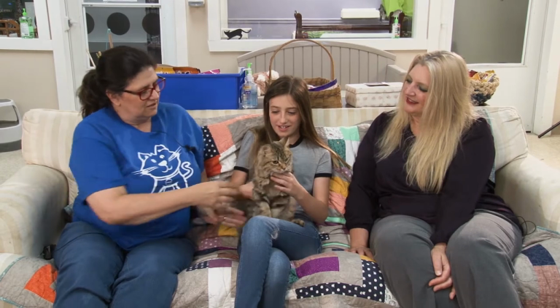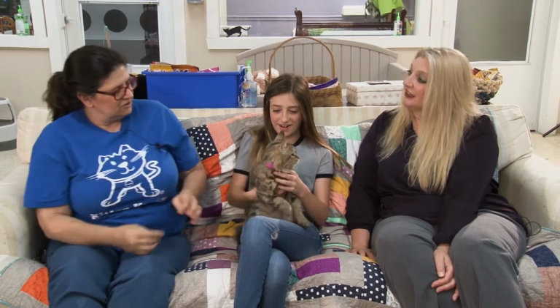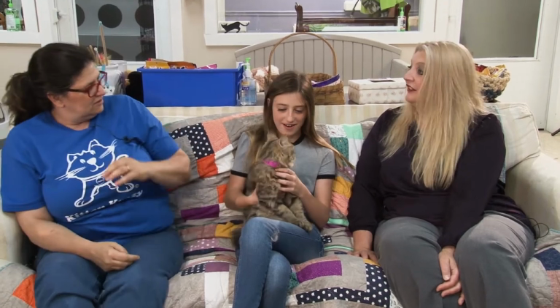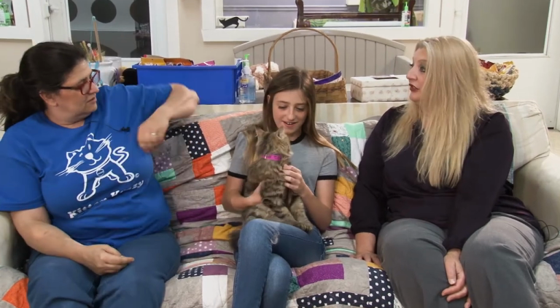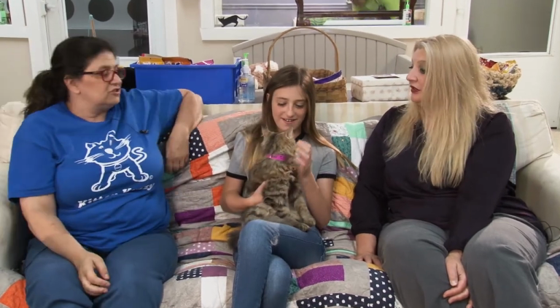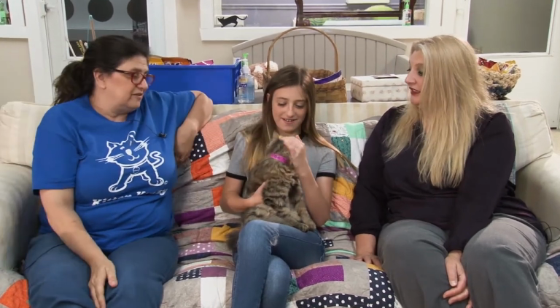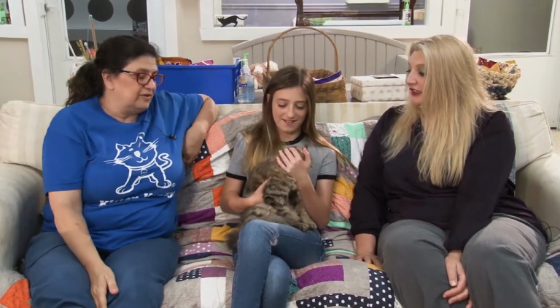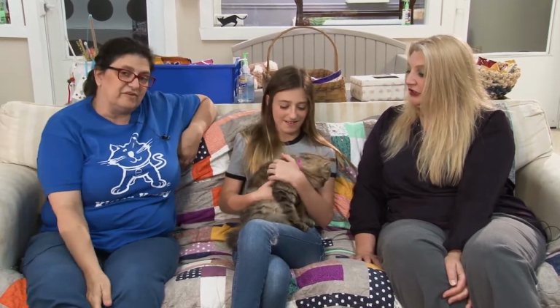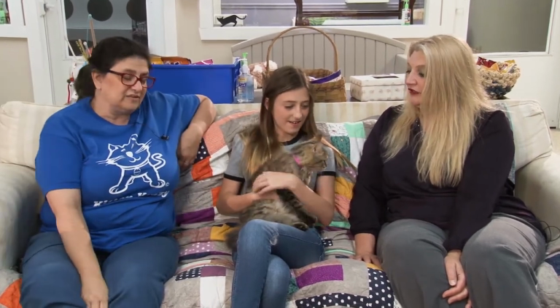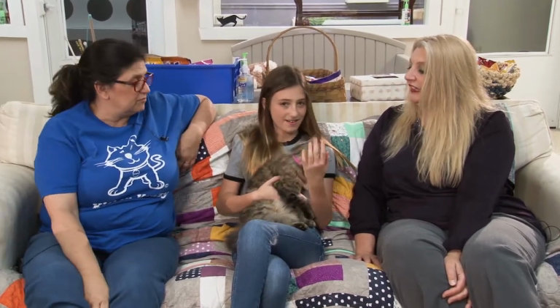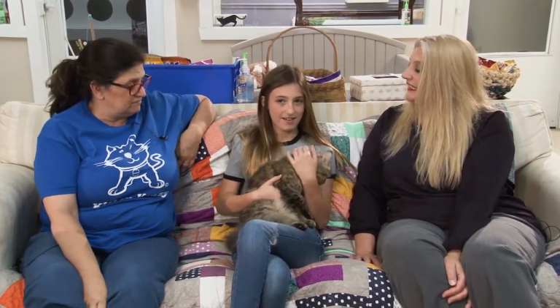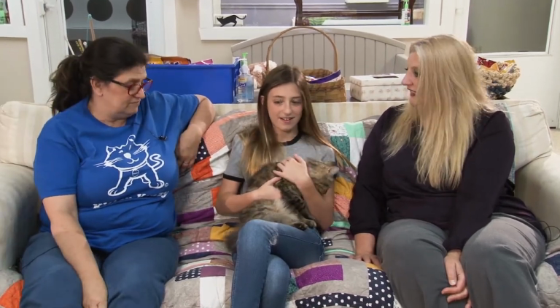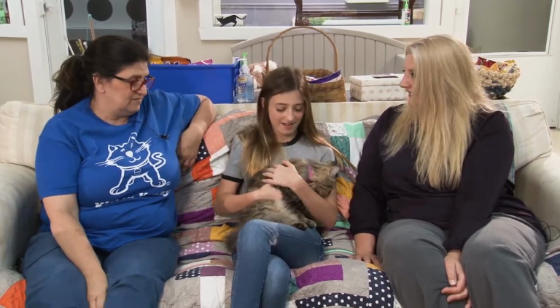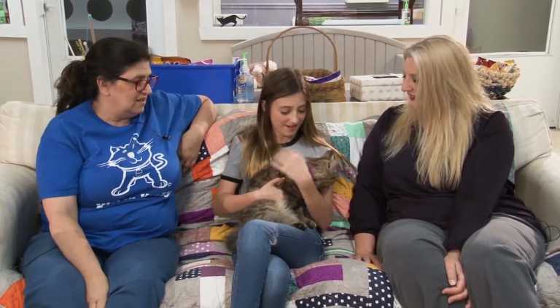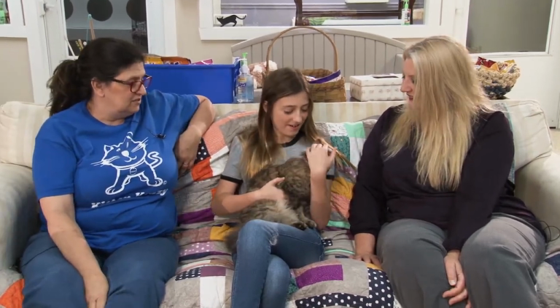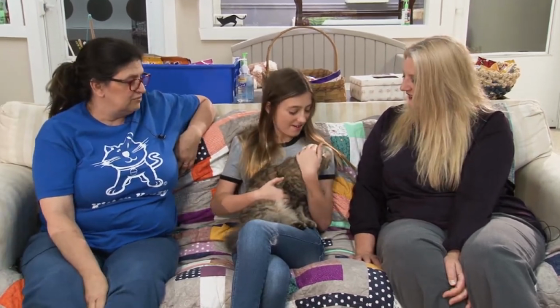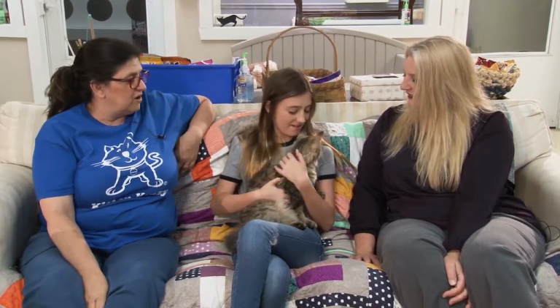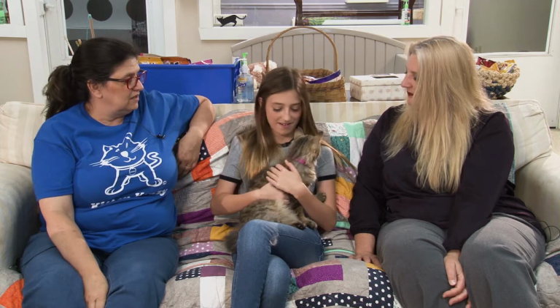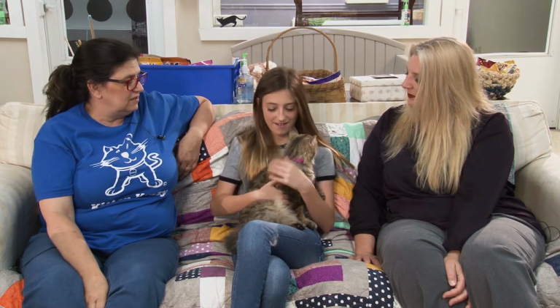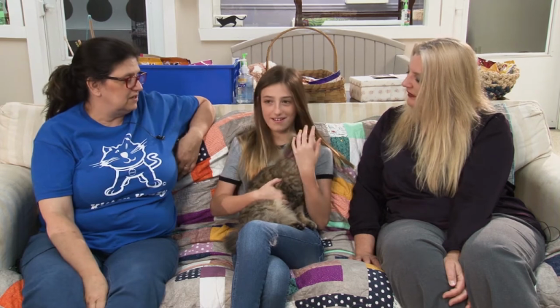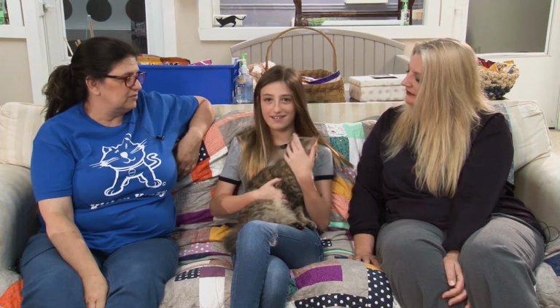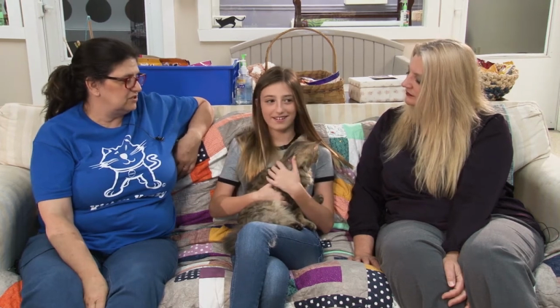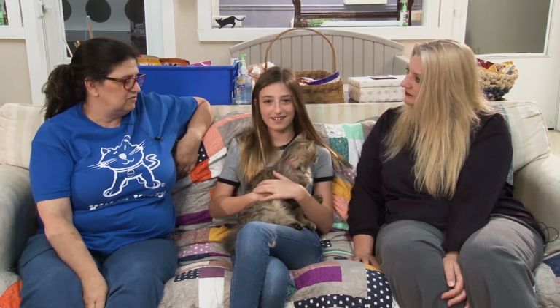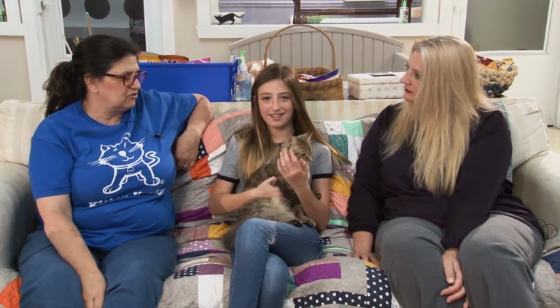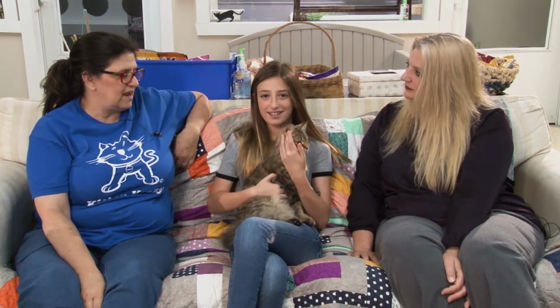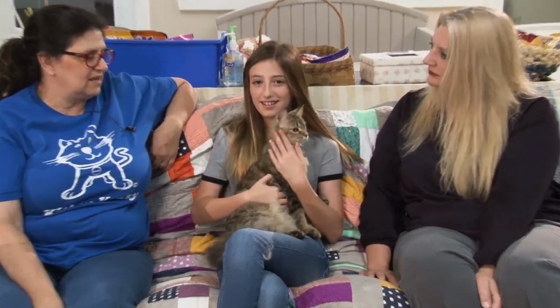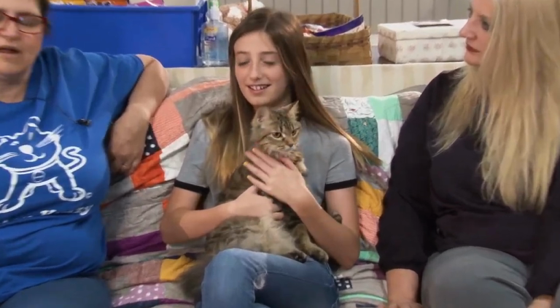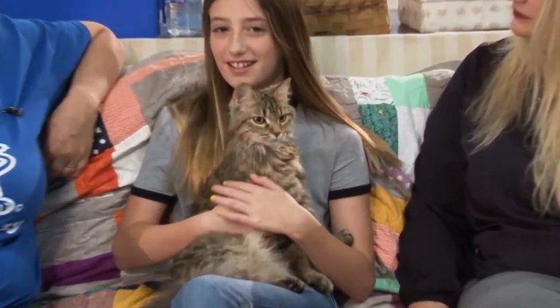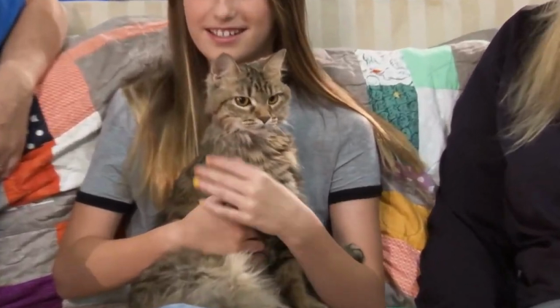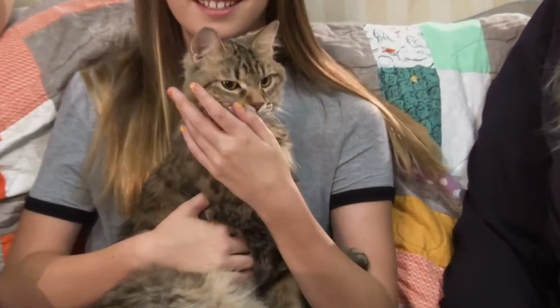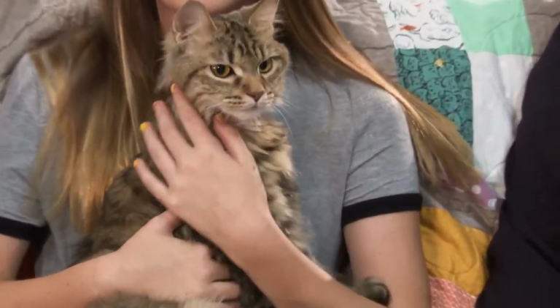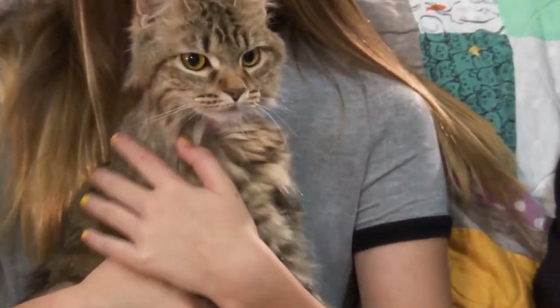I like this cat too. She's very beautiful, very sweet. She's very lynx-like. She was brought in because the person could not take care of her, and she had a lot of ticks.